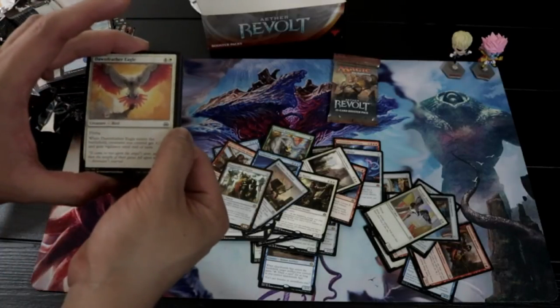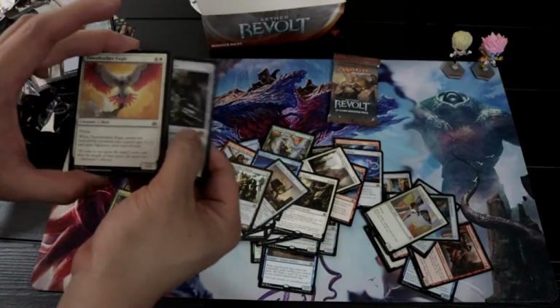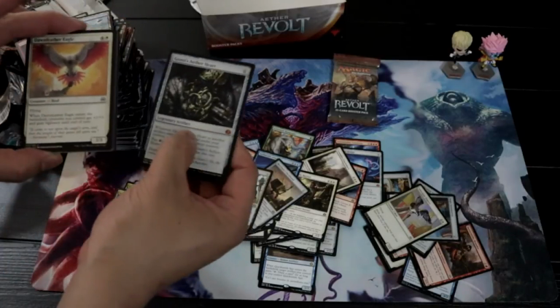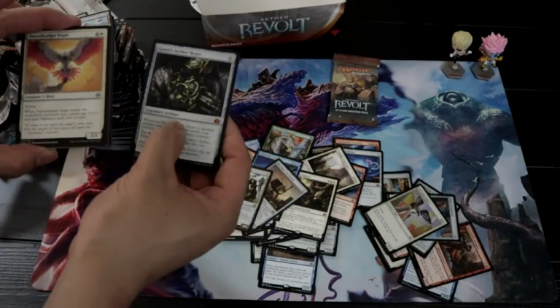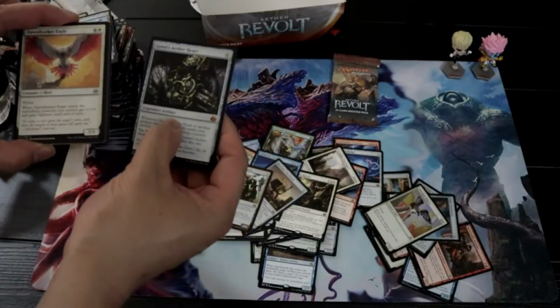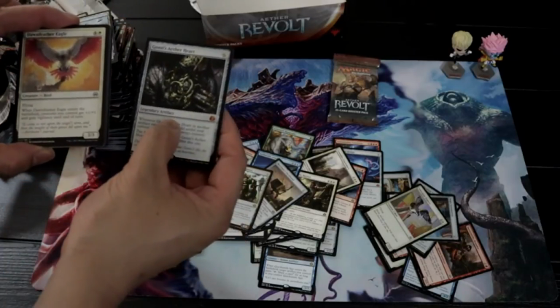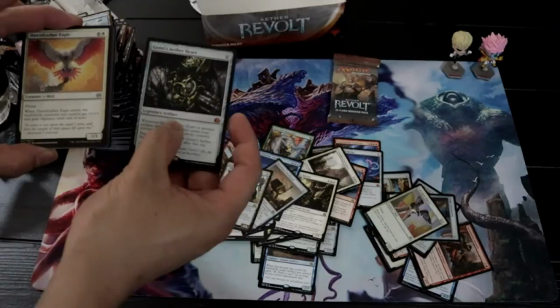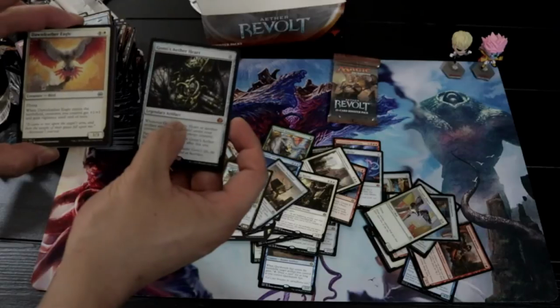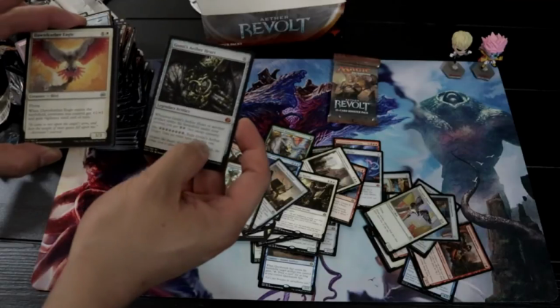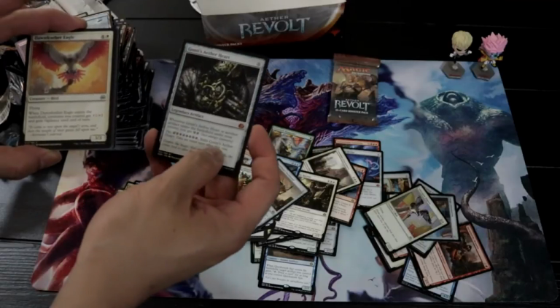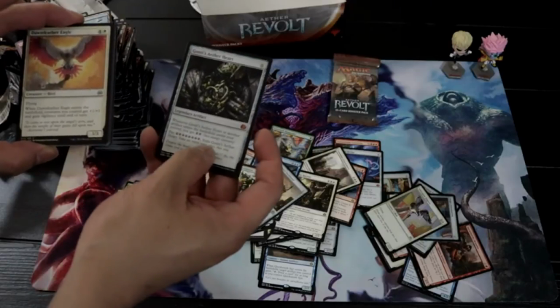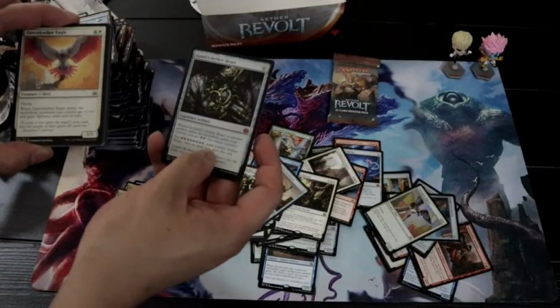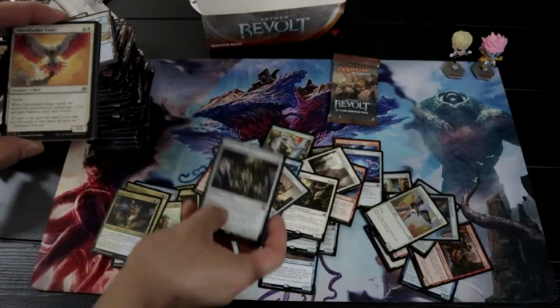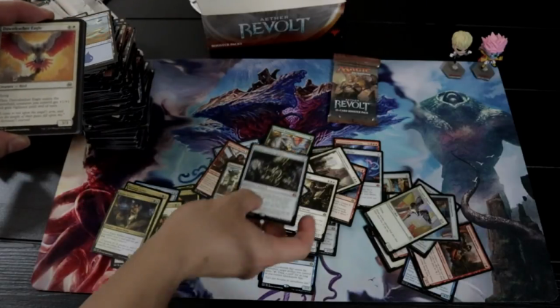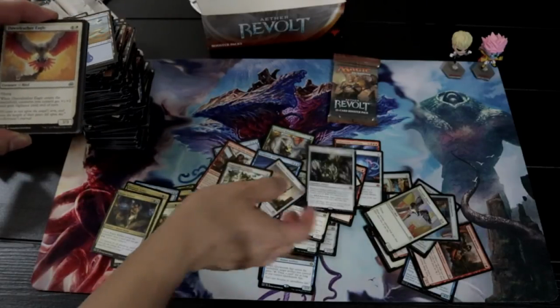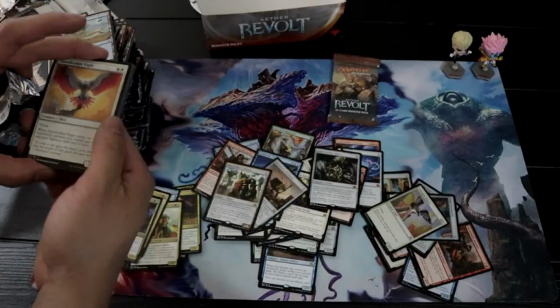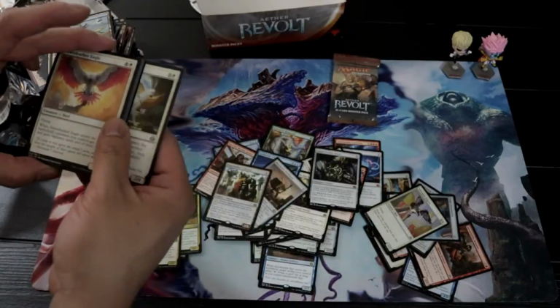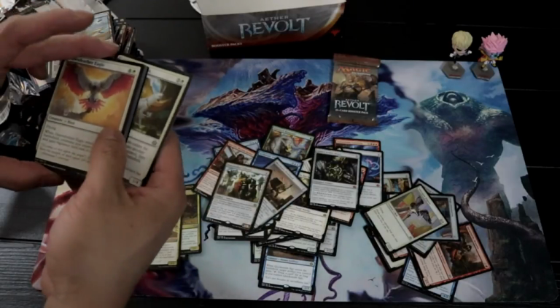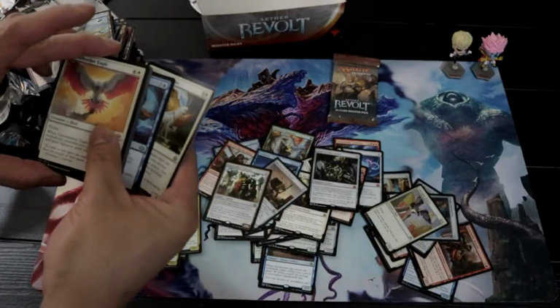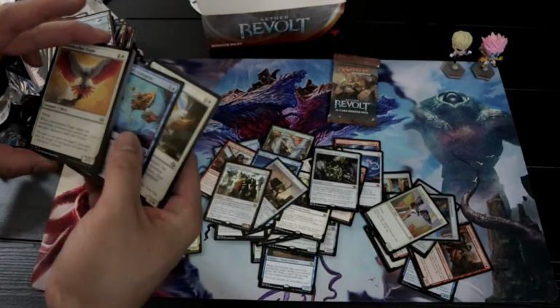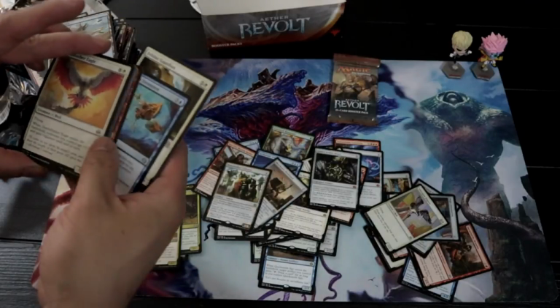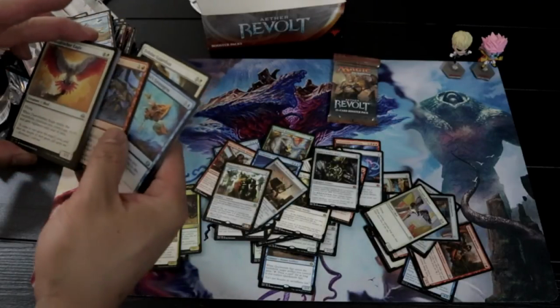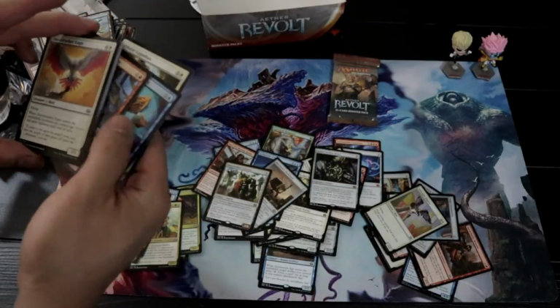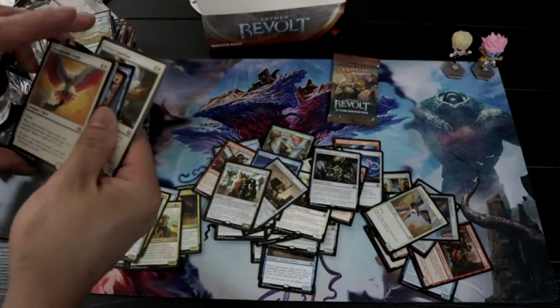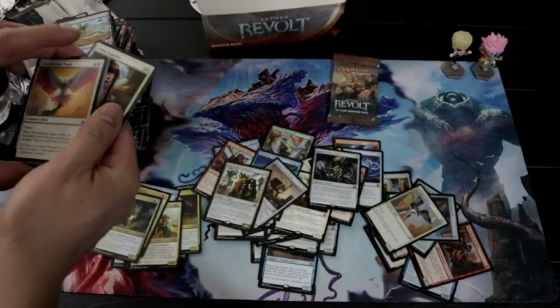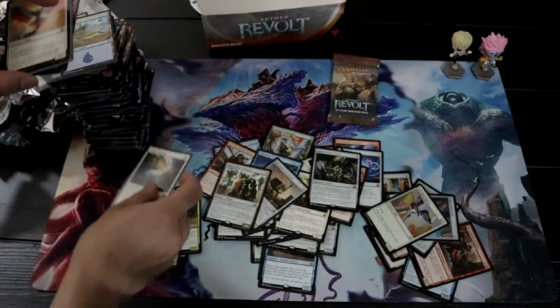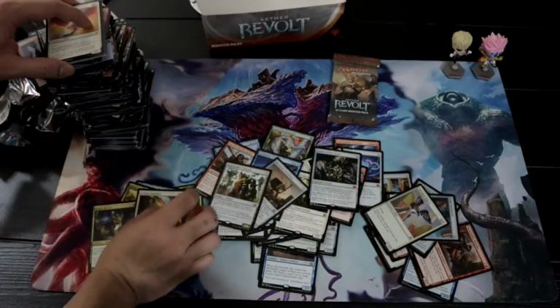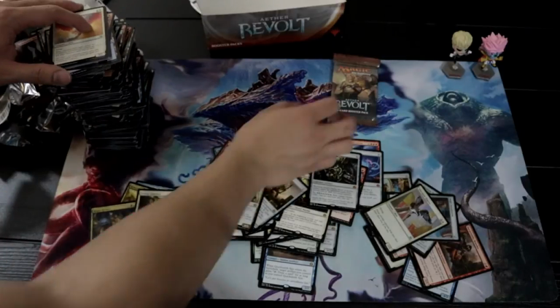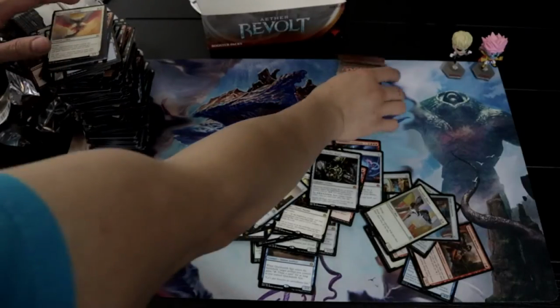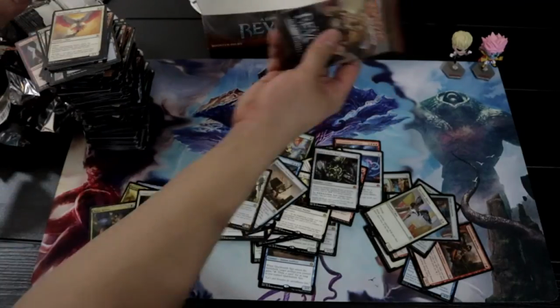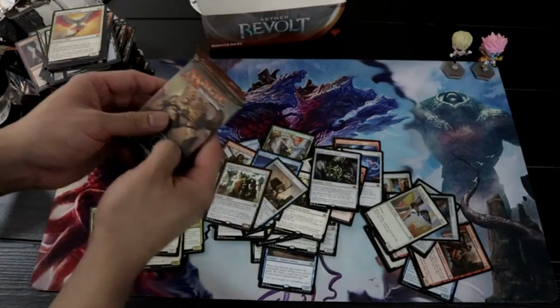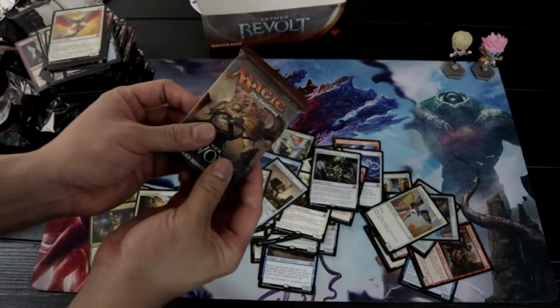Where is it? Sram, Master Edificer — what is this, like our fifth or fourth mythic? And last pack.